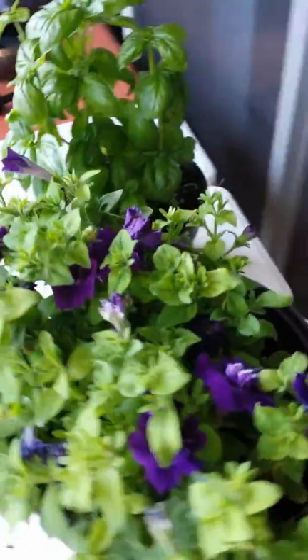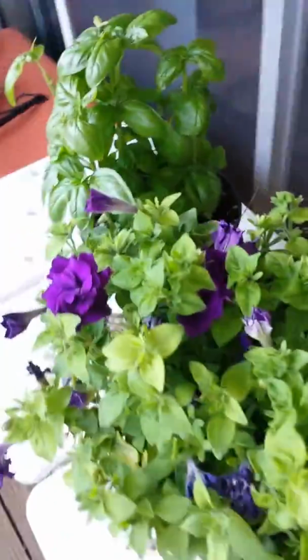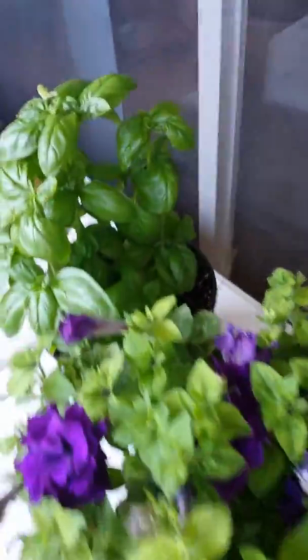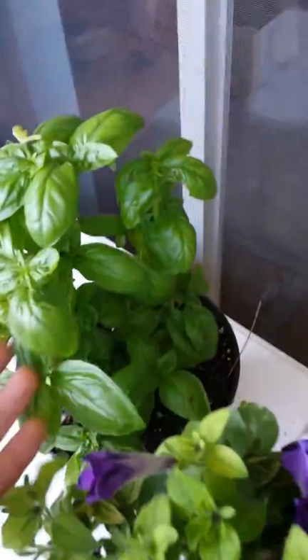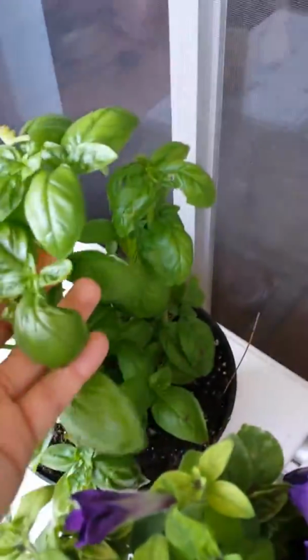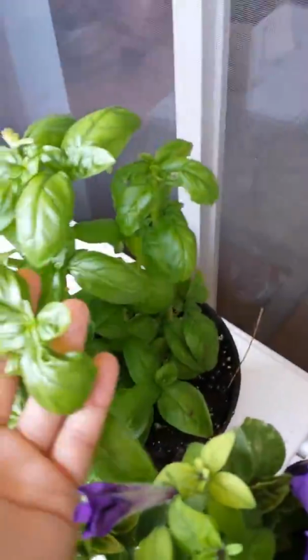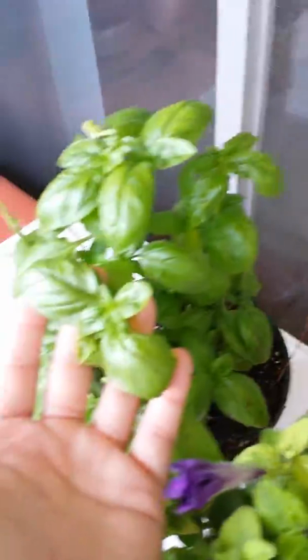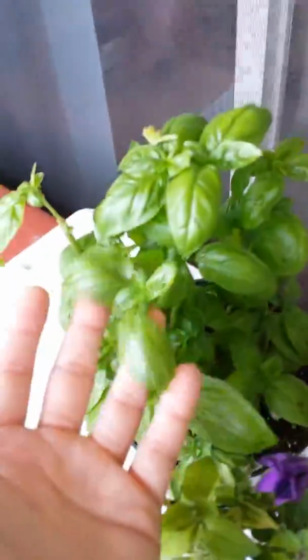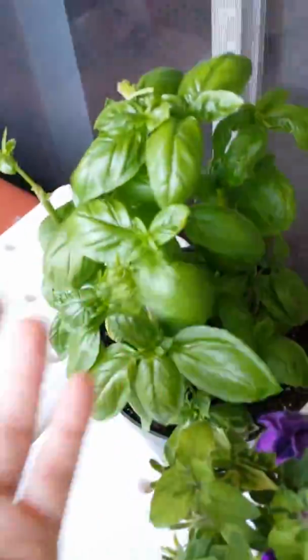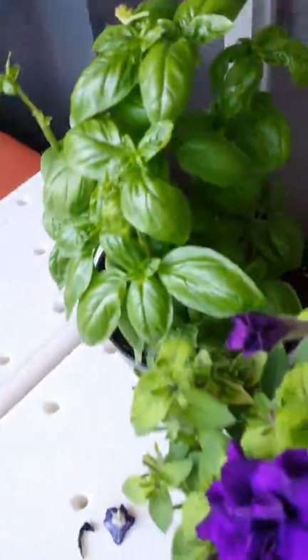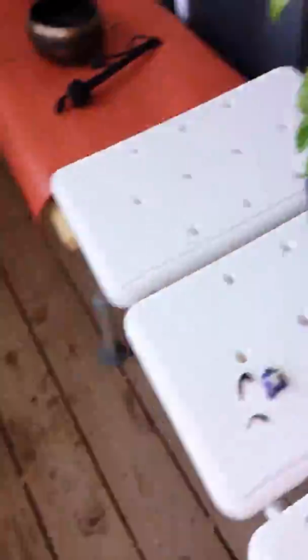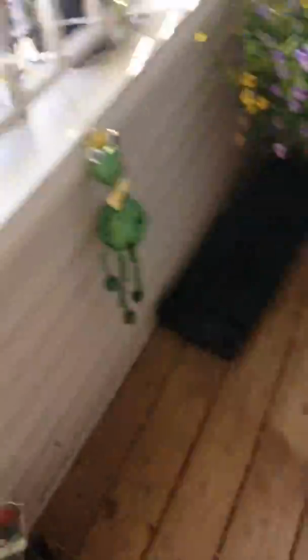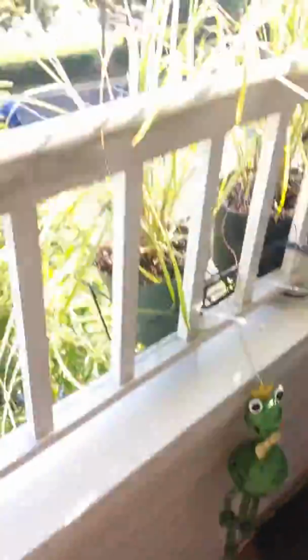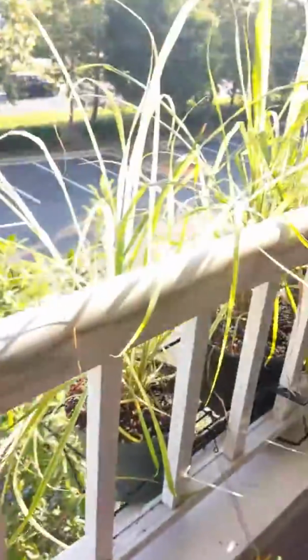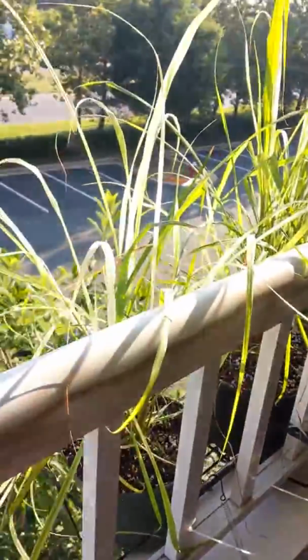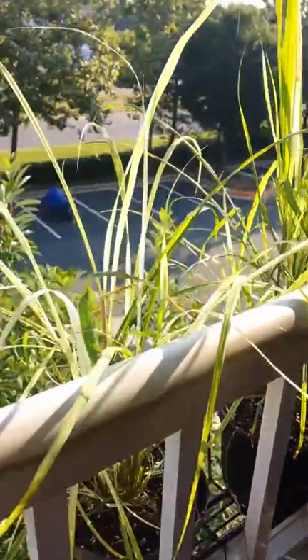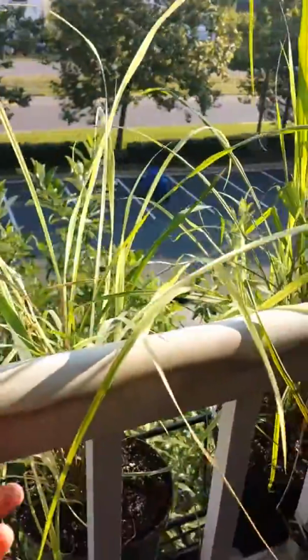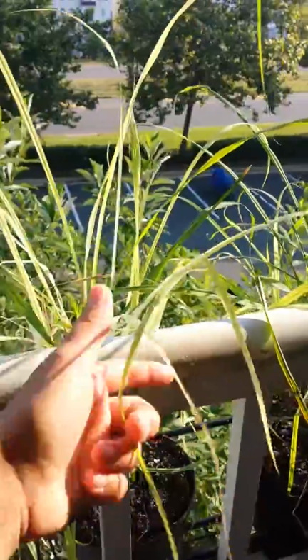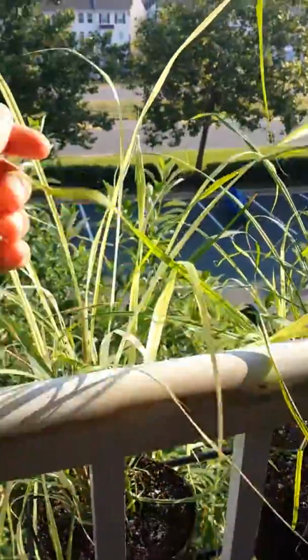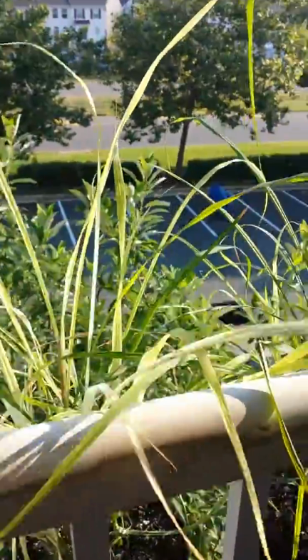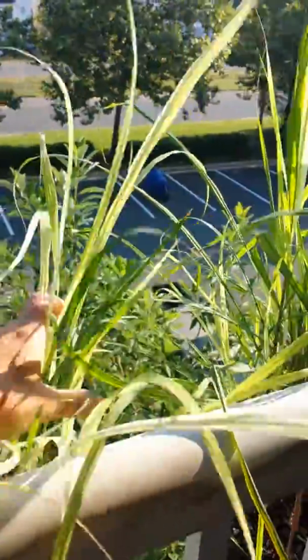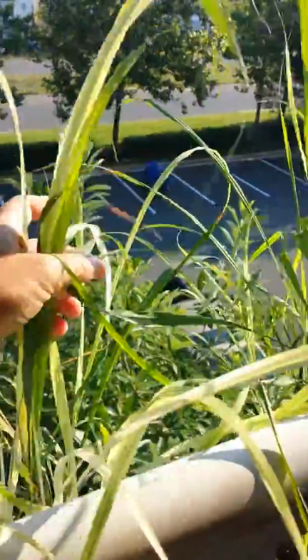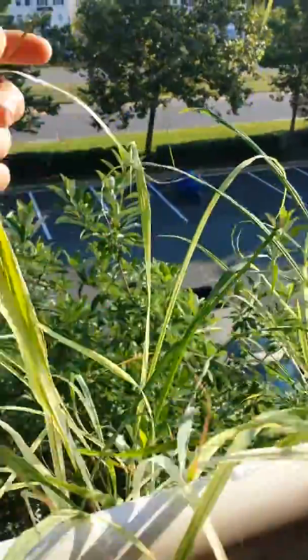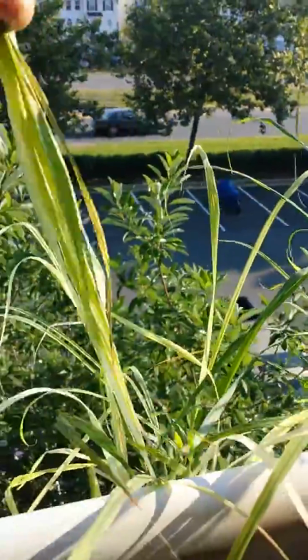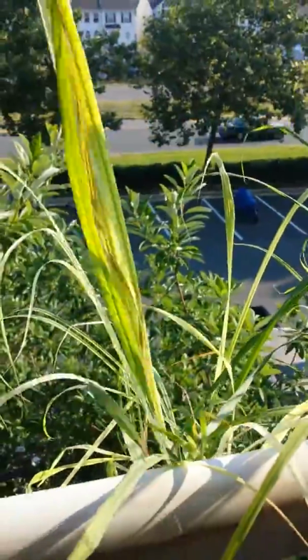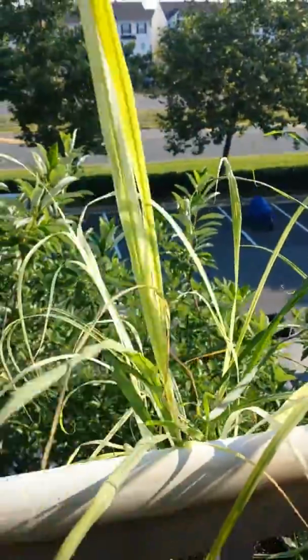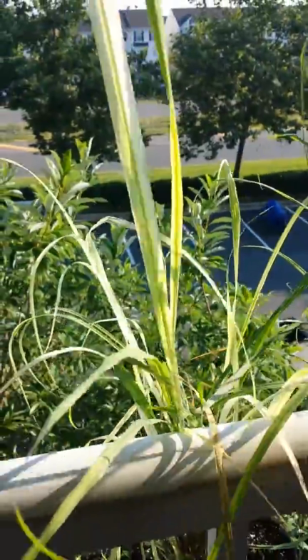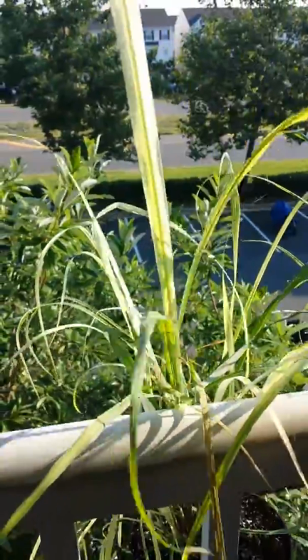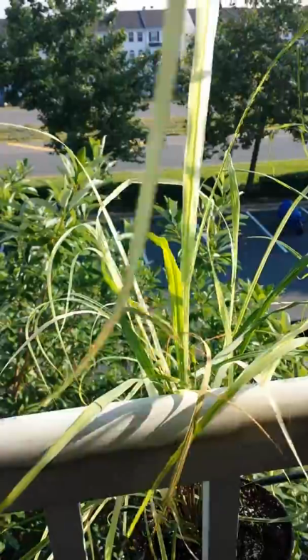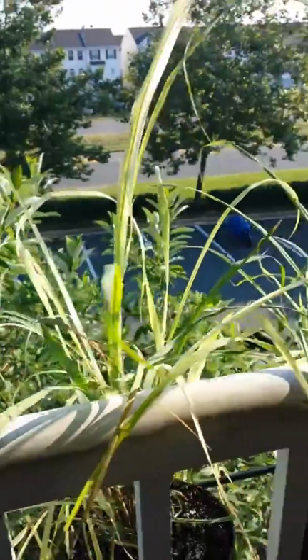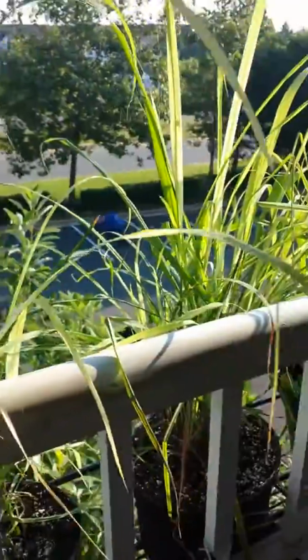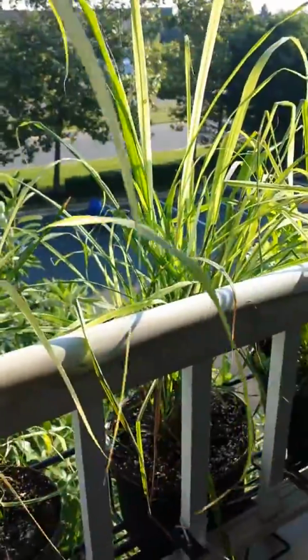And then here is a basil plant, which I love. And then this is lemongrass, which I love to cook soup with. Very, very great smelling, keeps bugs away — awesomeness. There's two of them there.